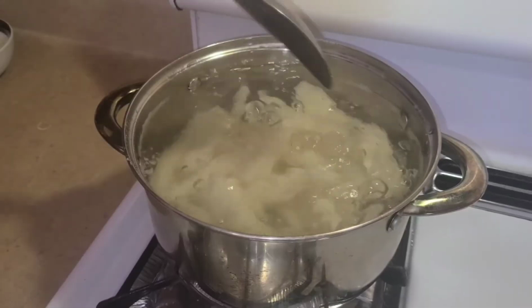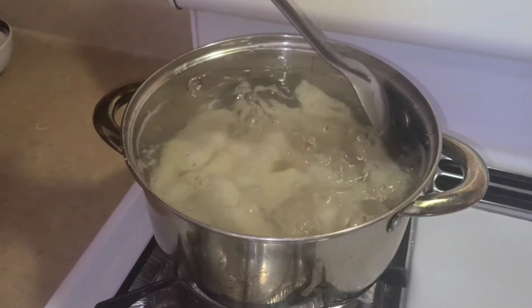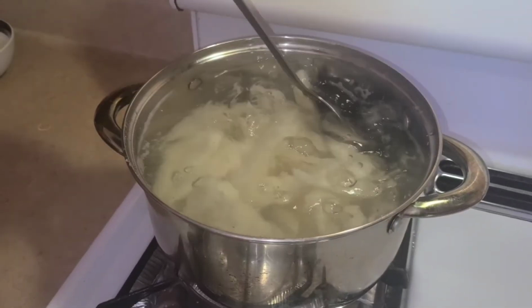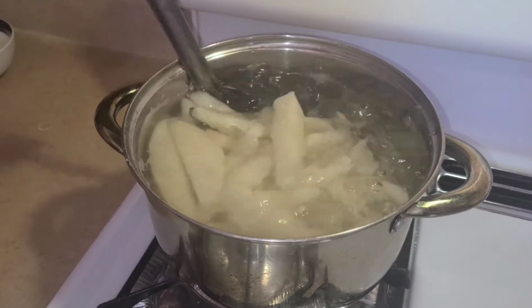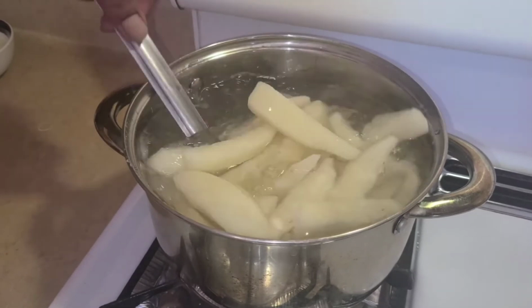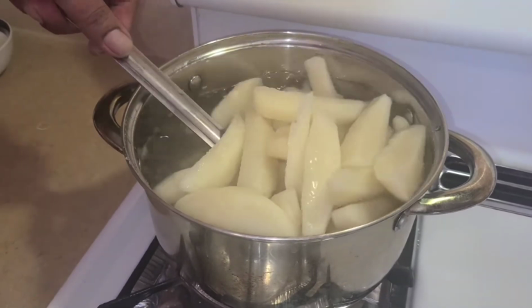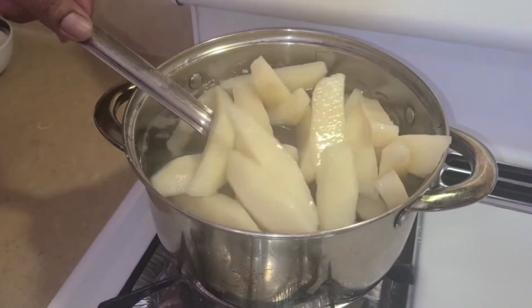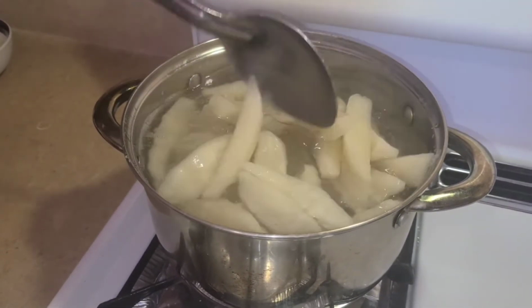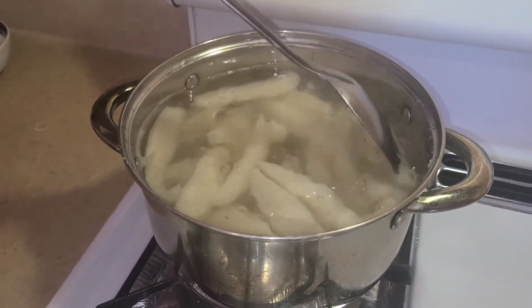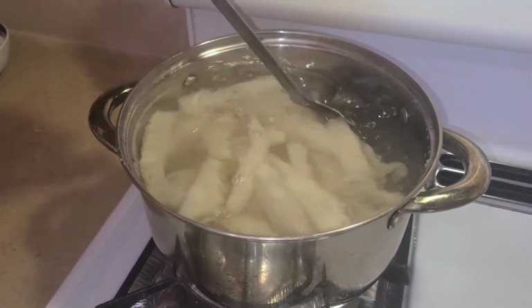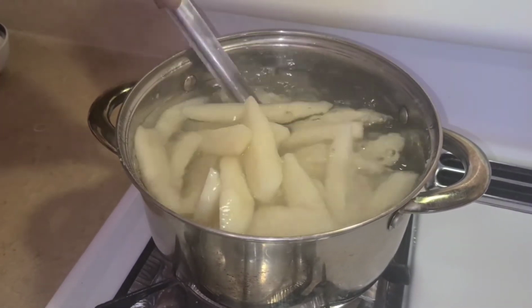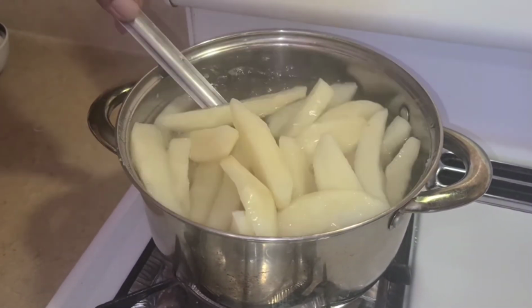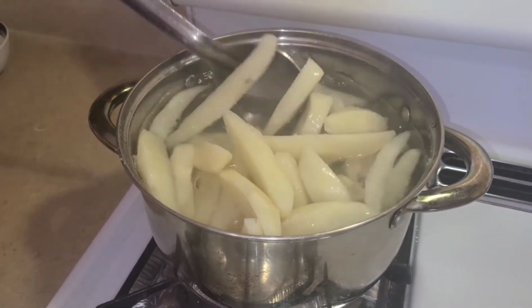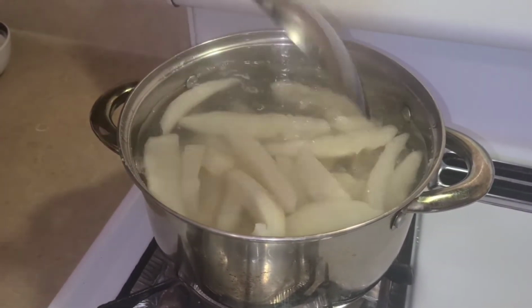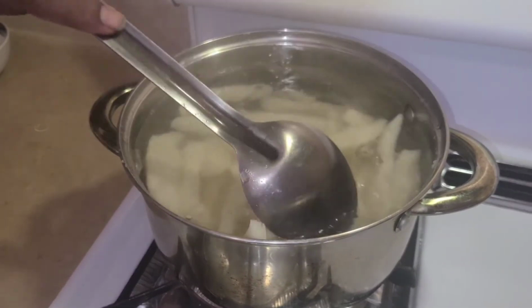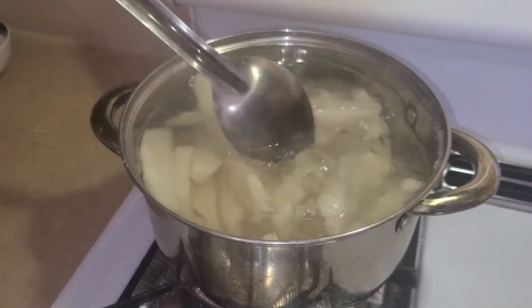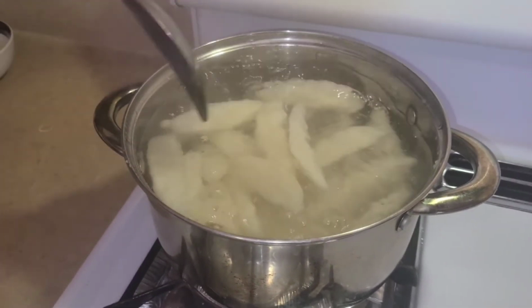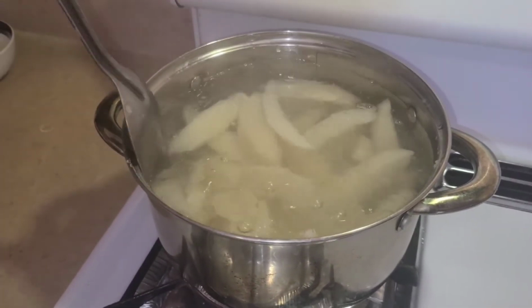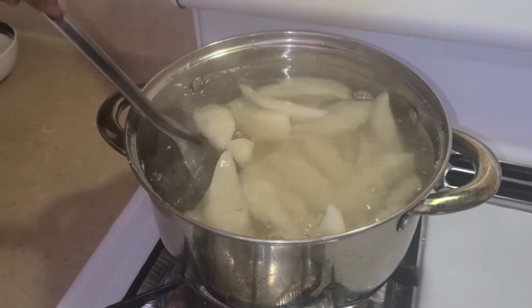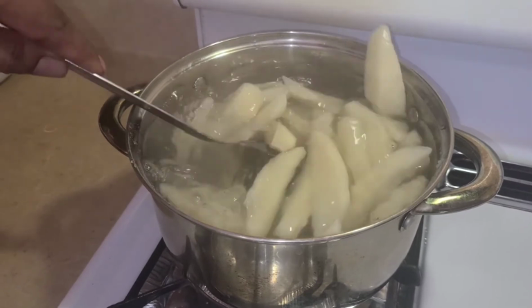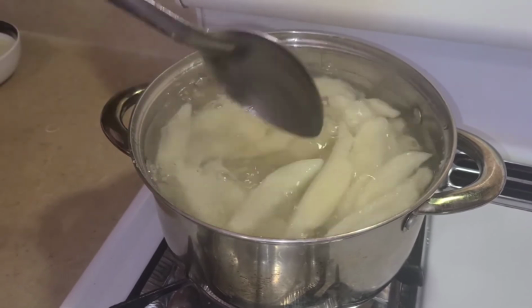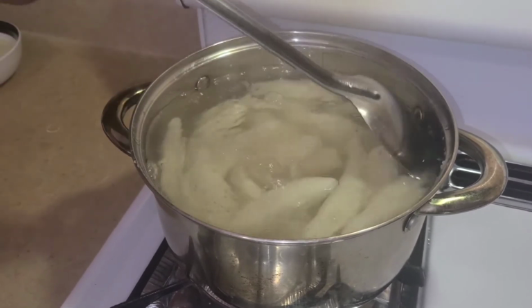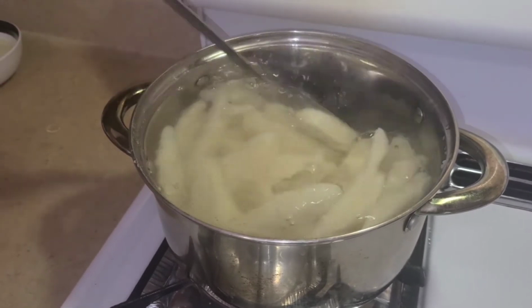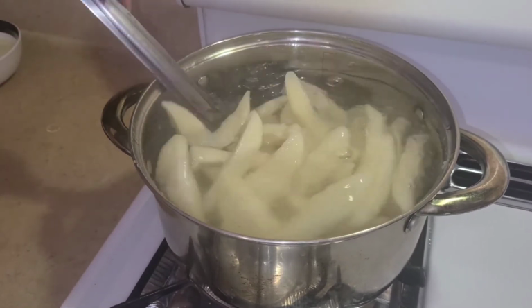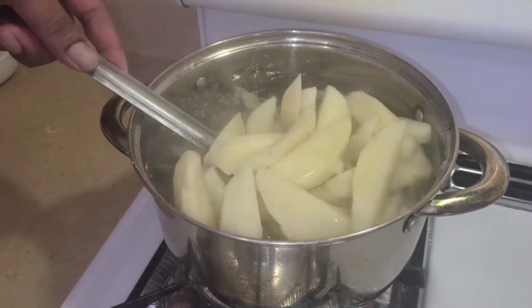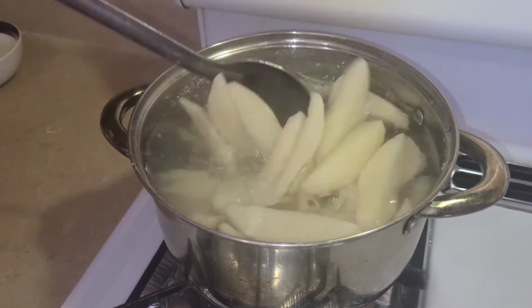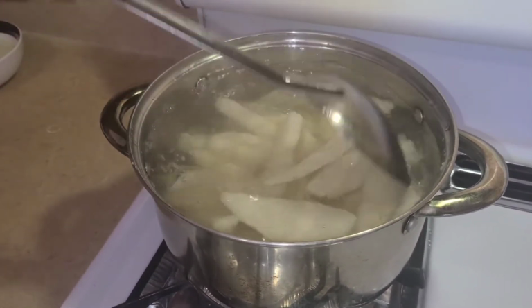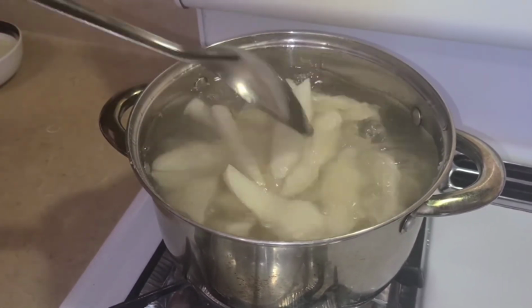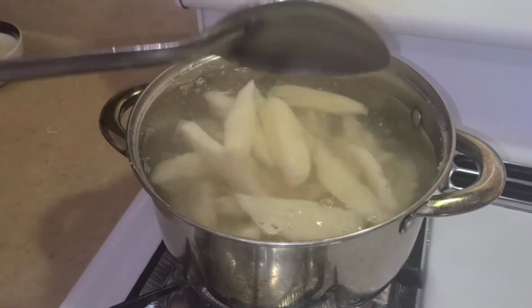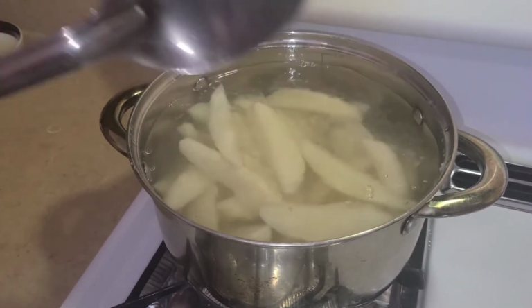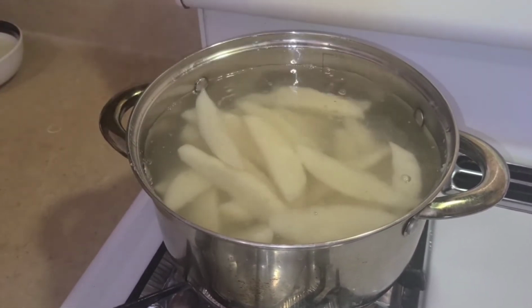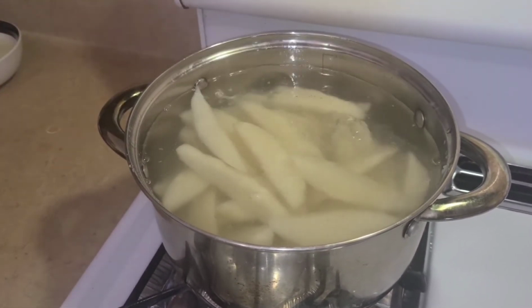This potato has been boiling for about 10 minutes now, but you have to boil it more until it's really soft. Meanwhile, the flour is already getting mixed and getting ready.